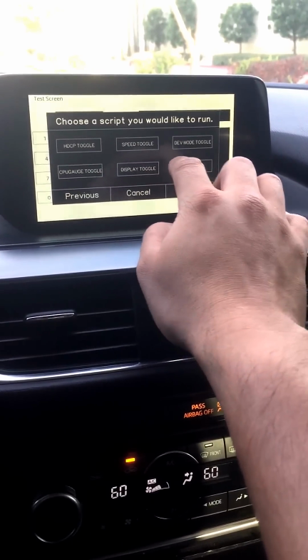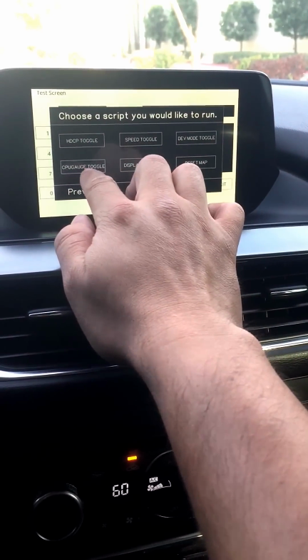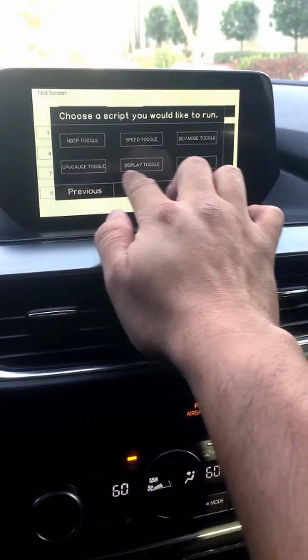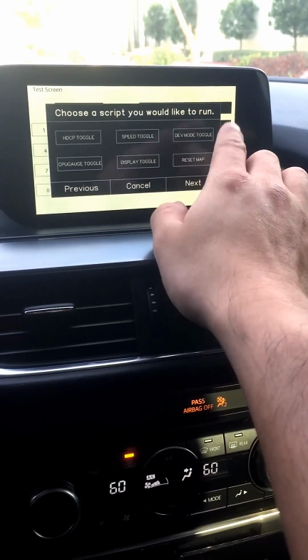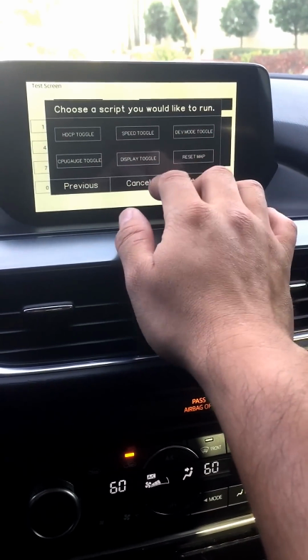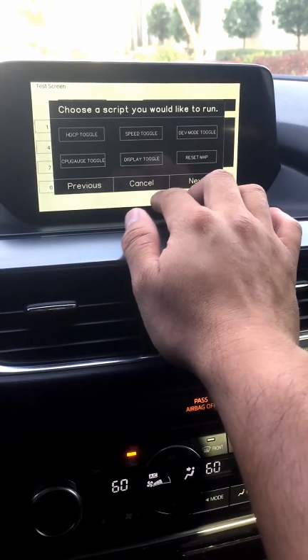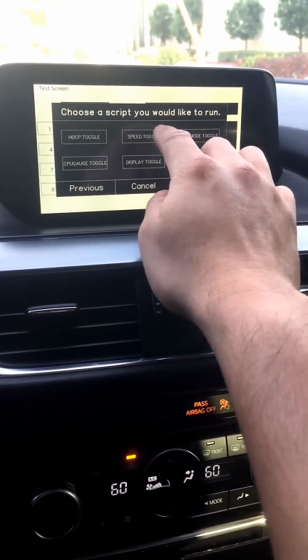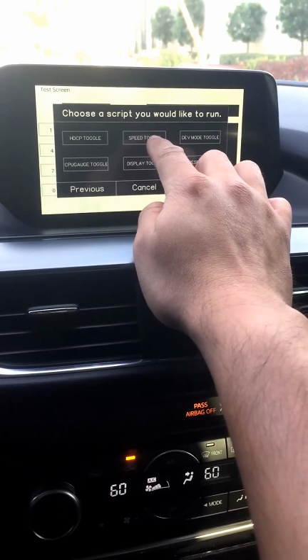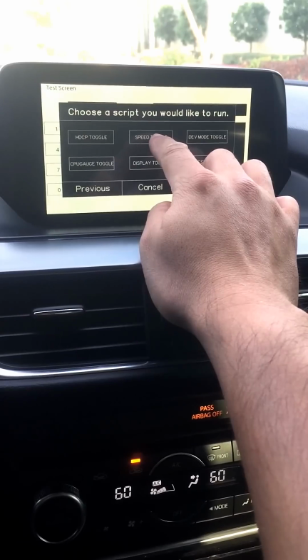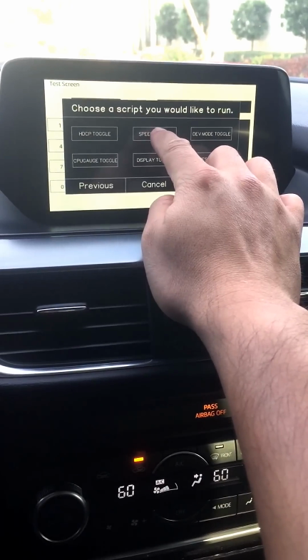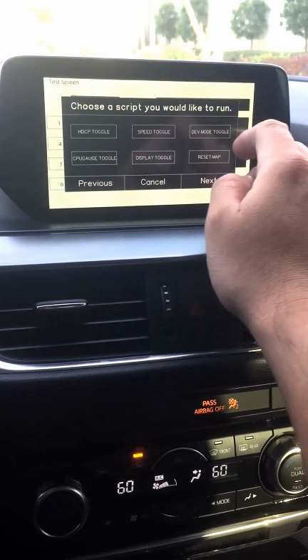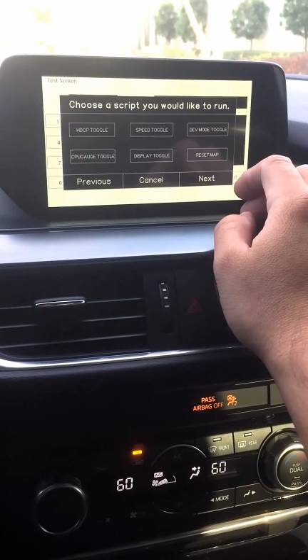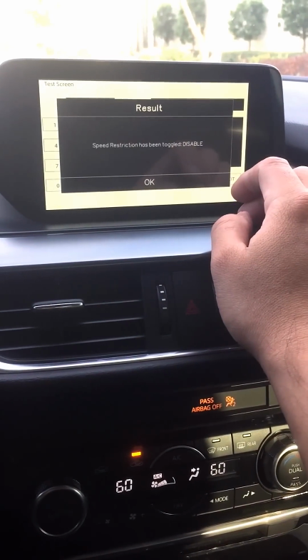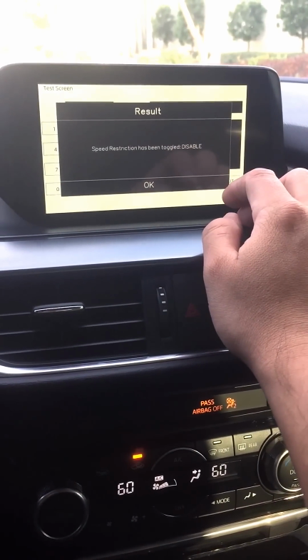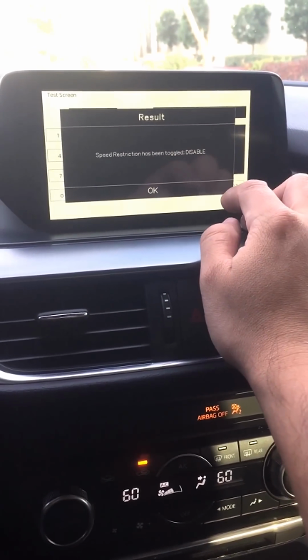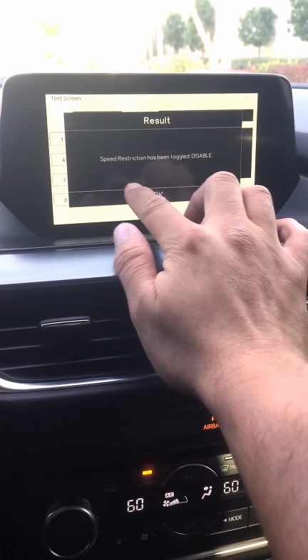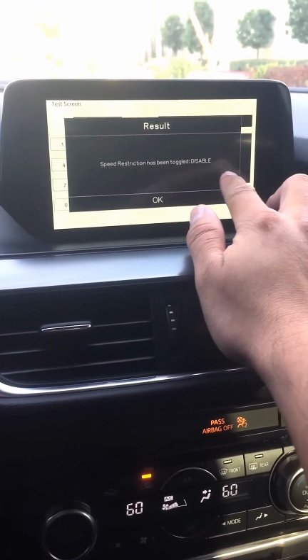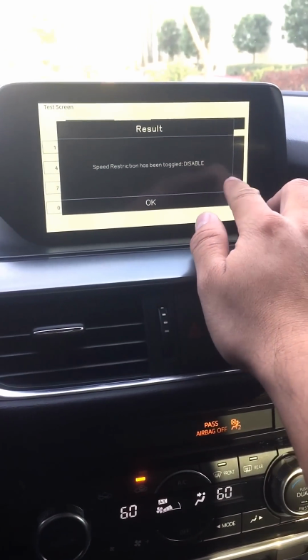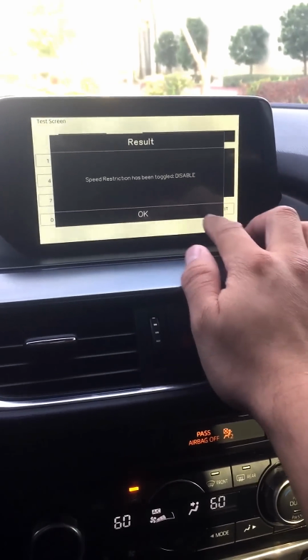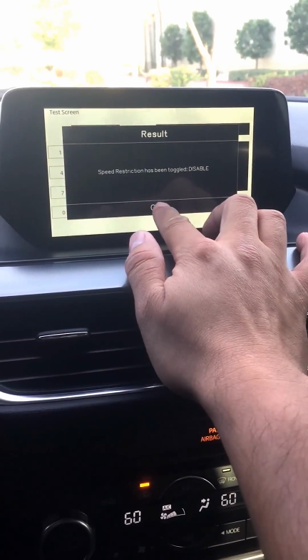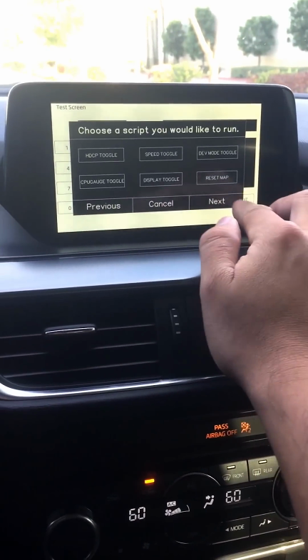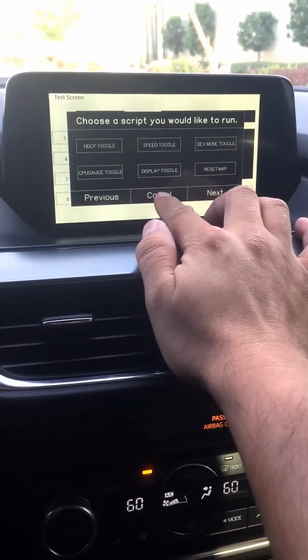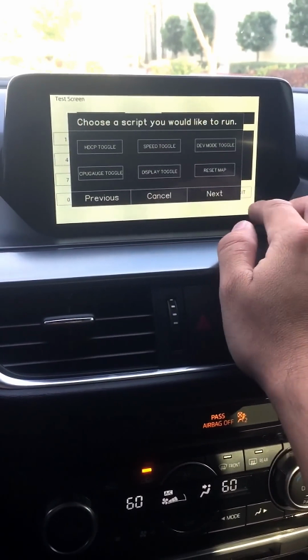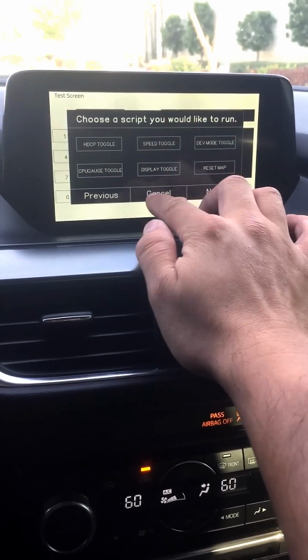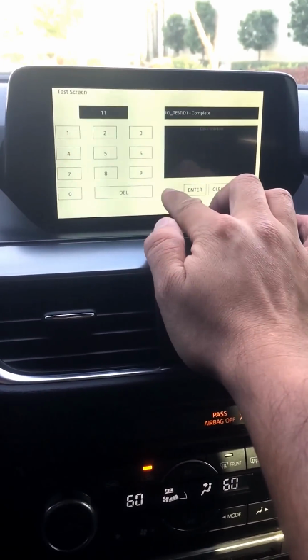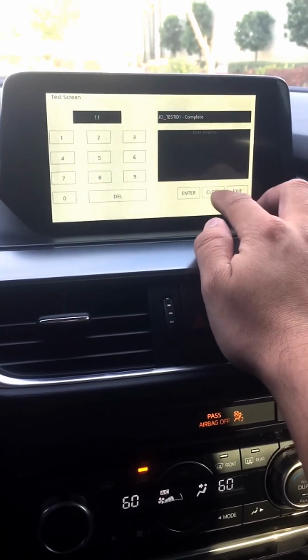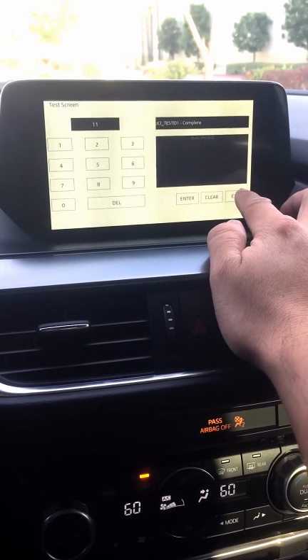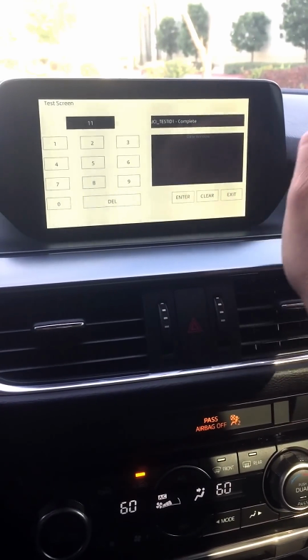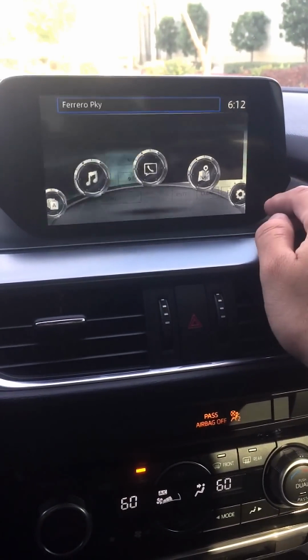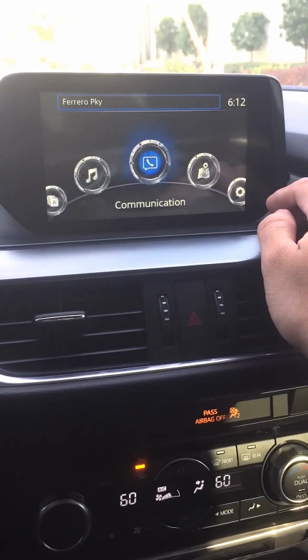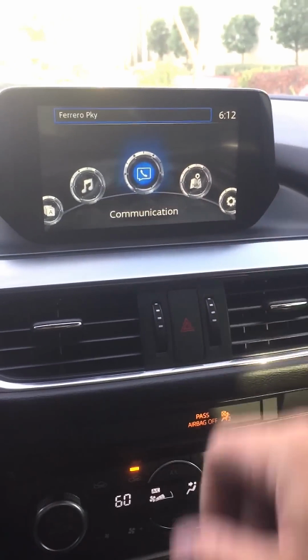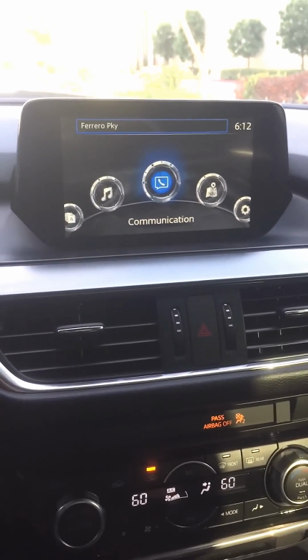Just don't screw around with any of the other ones. Just press the speed toggle, and speed restriction has been toggled — disabled. Press OK, cancel, exit.